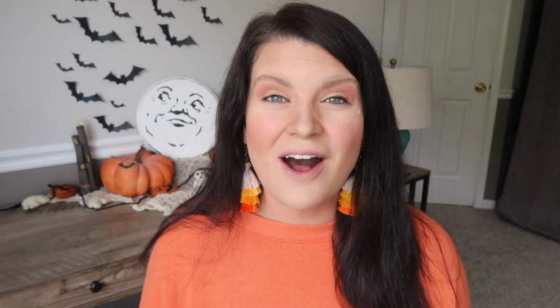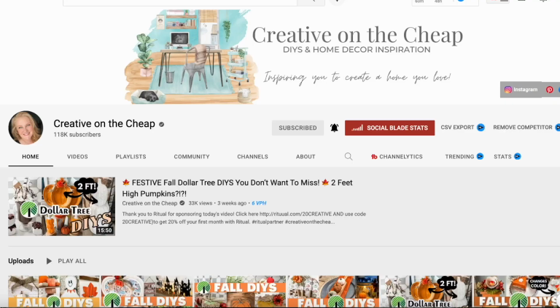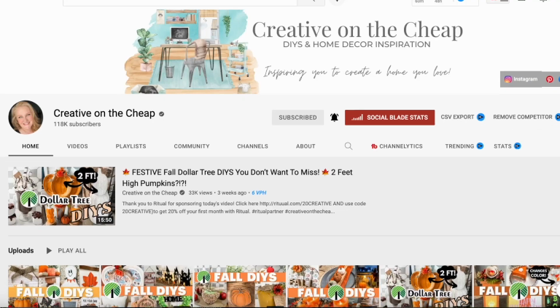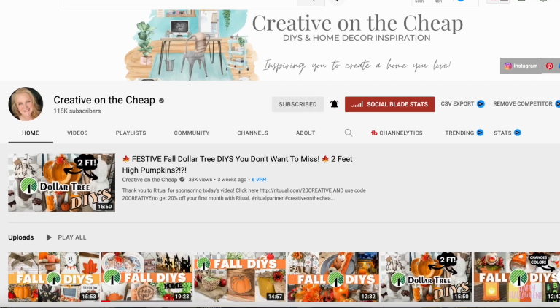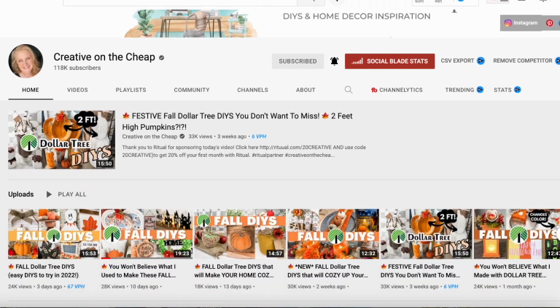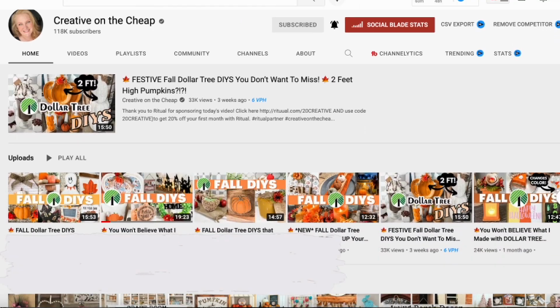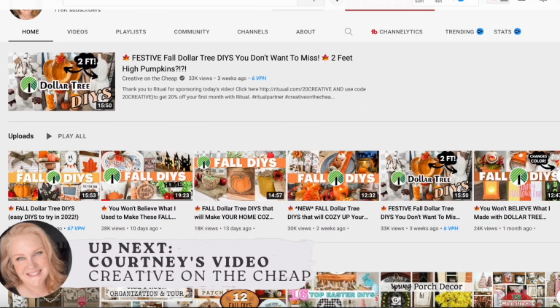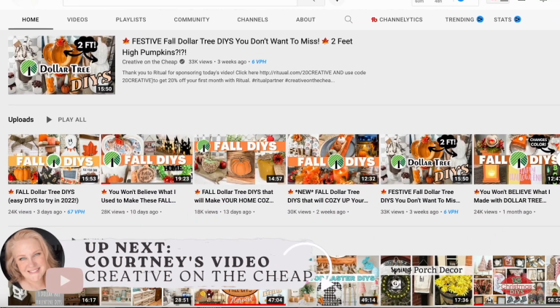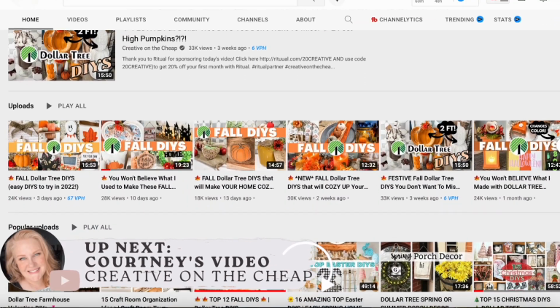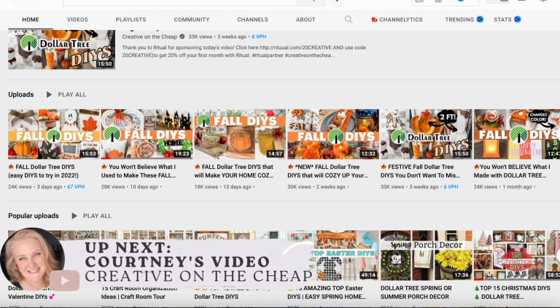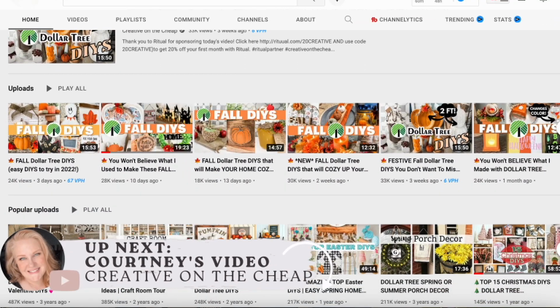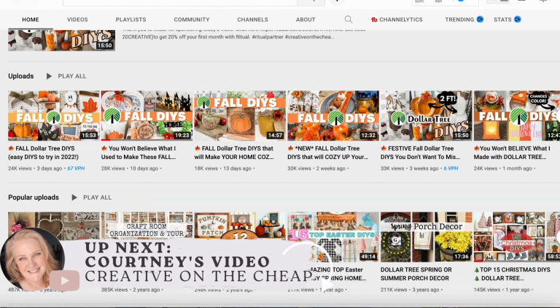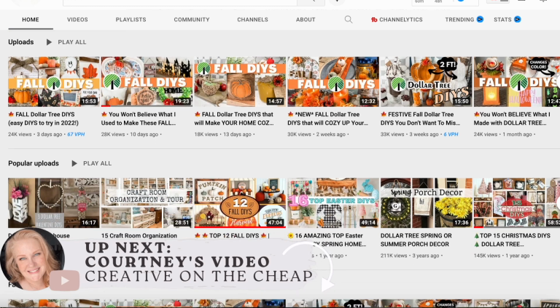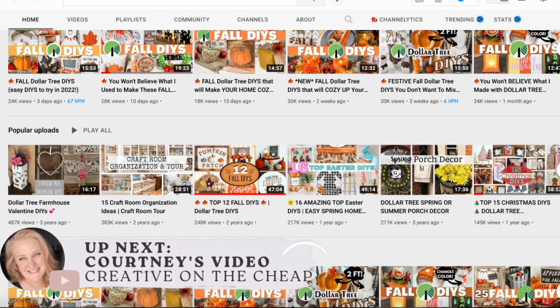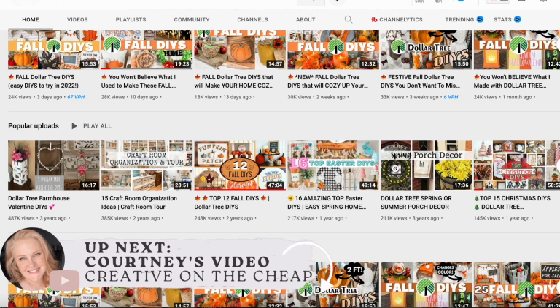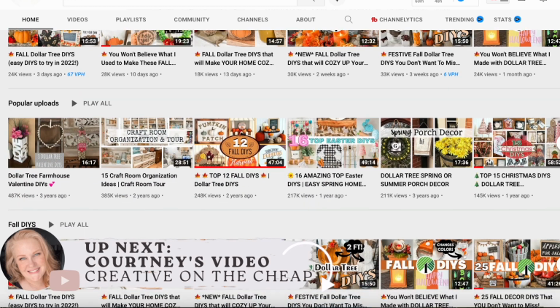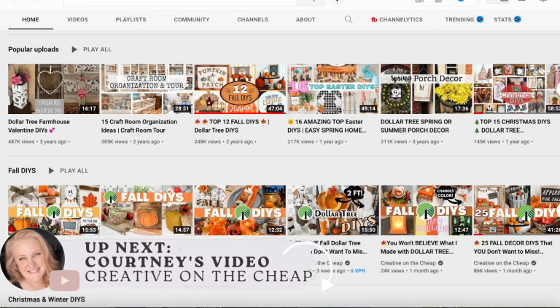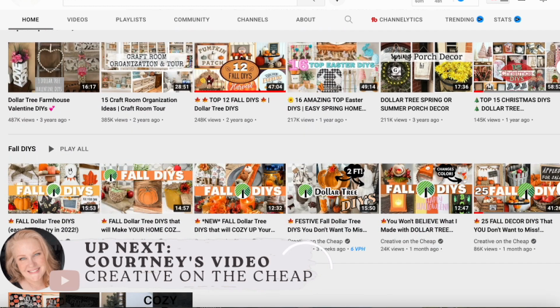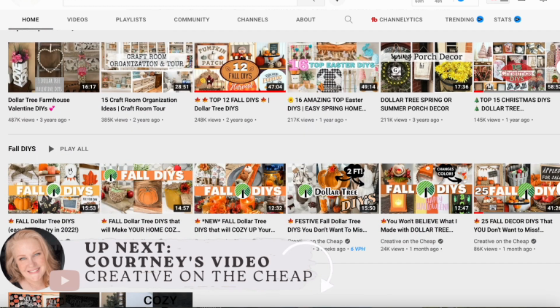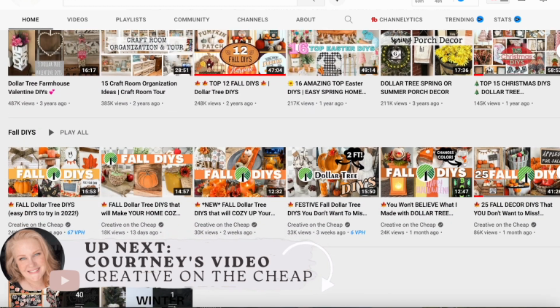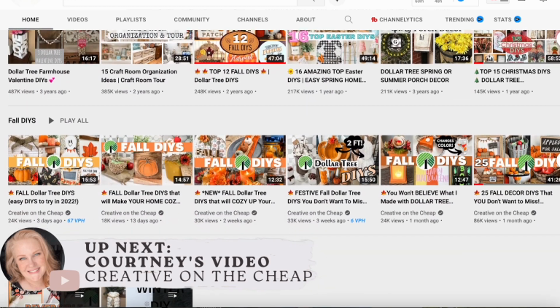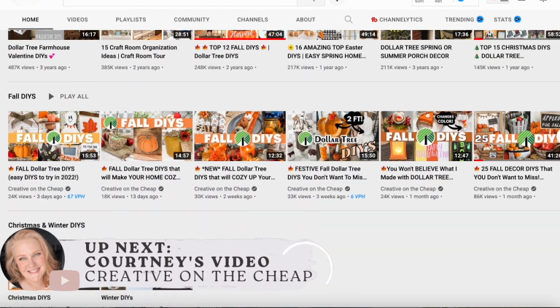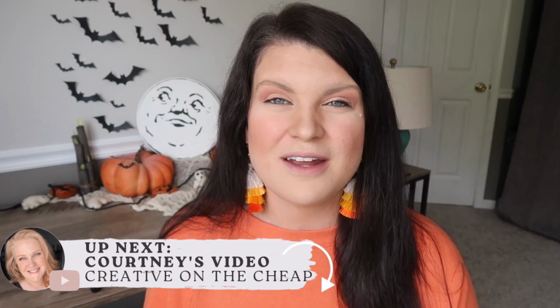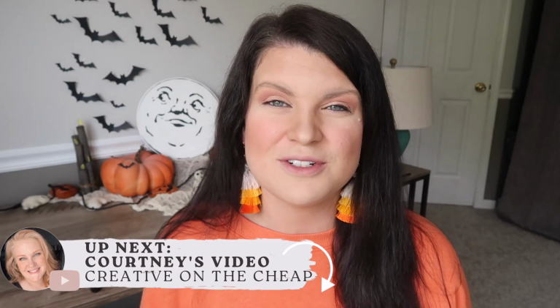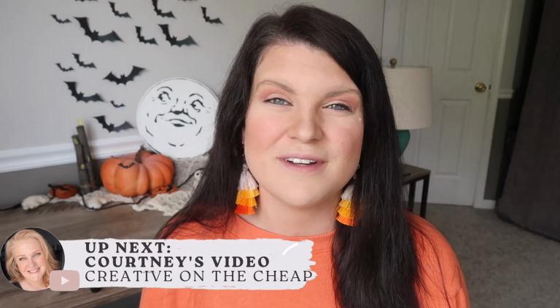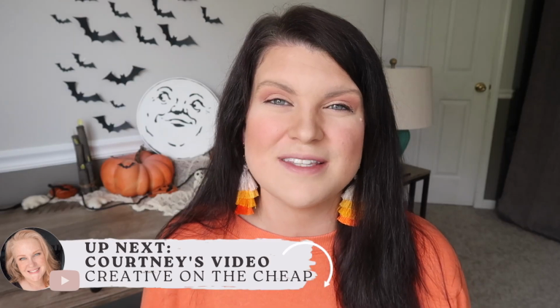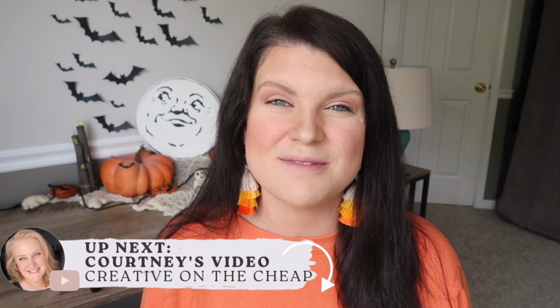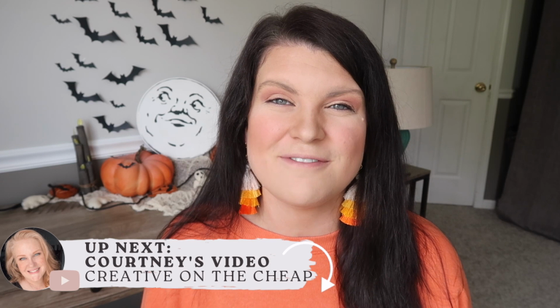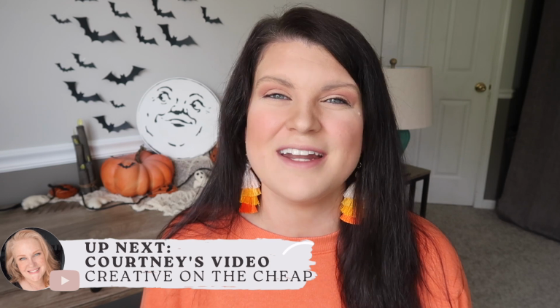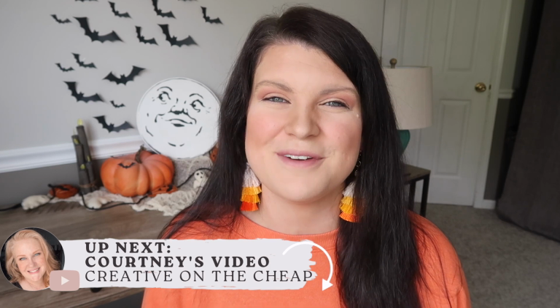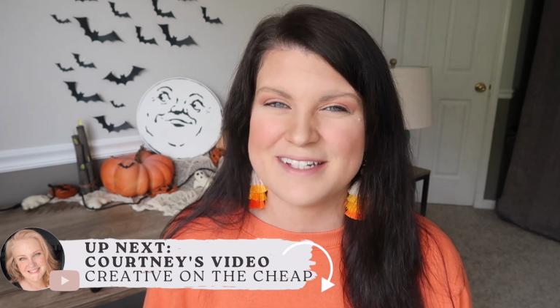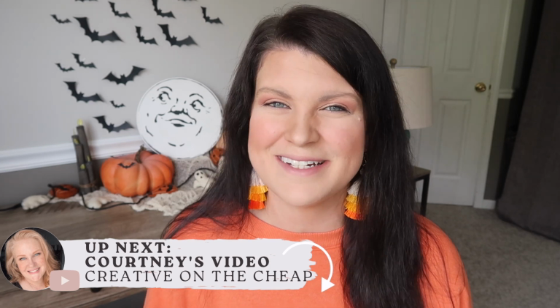I also want to thank my friend Courtney from Creative on the Cheap, who I'm collabing with on this video. Be sure to check out the description after this so that you can head over to her video and see some more fun Halloween DIYs.